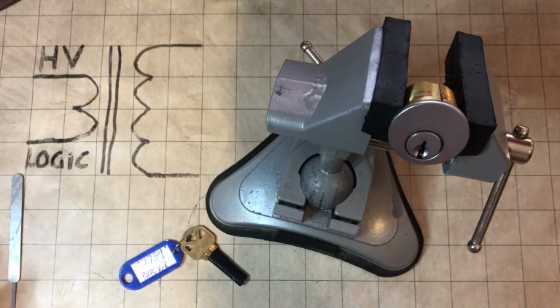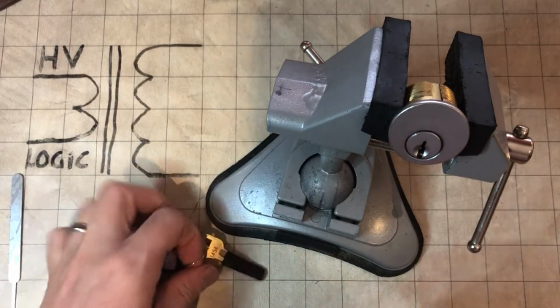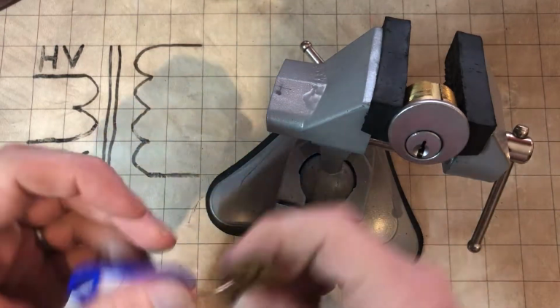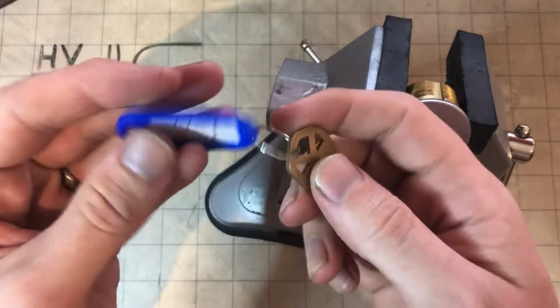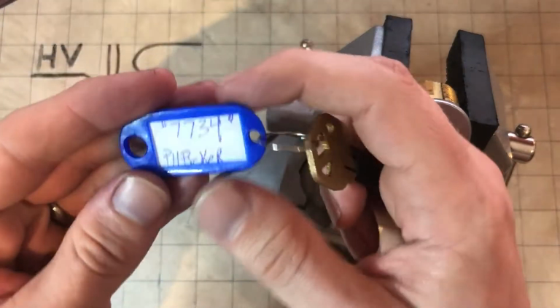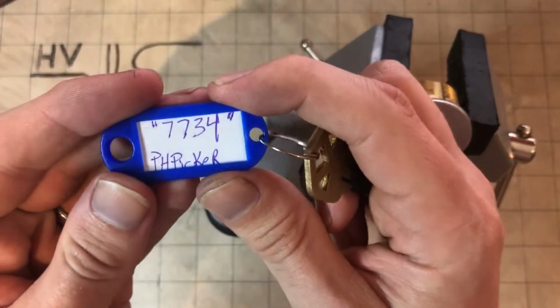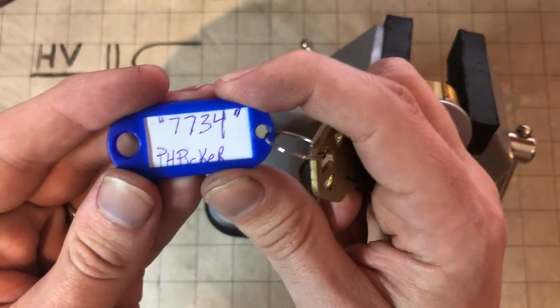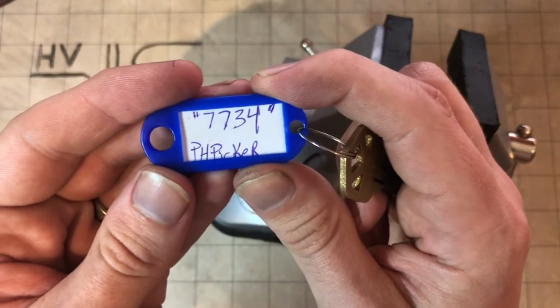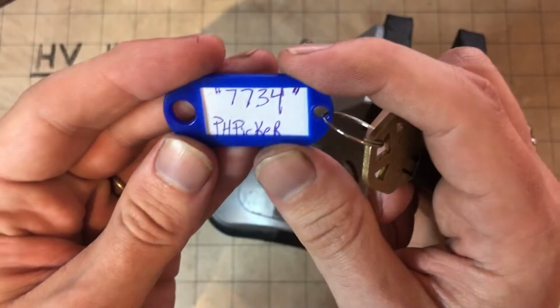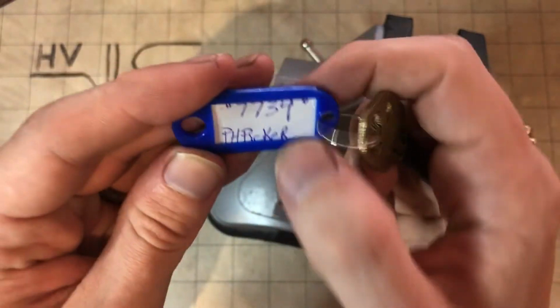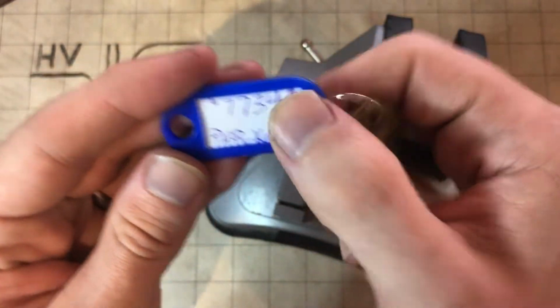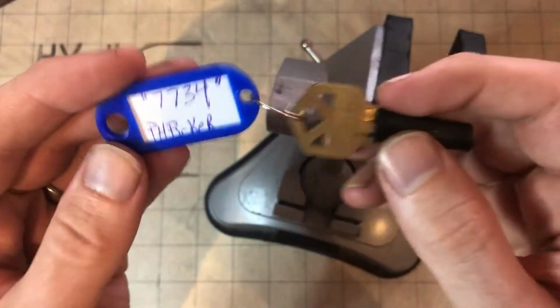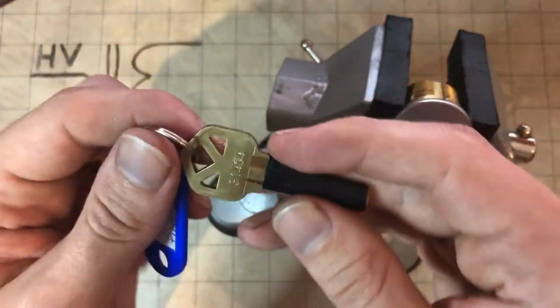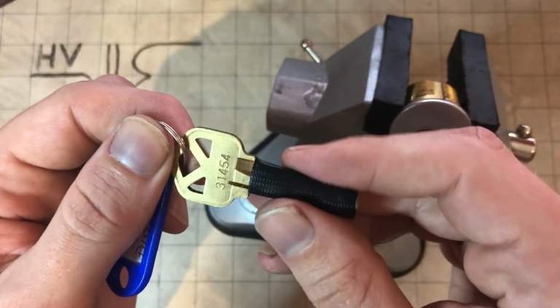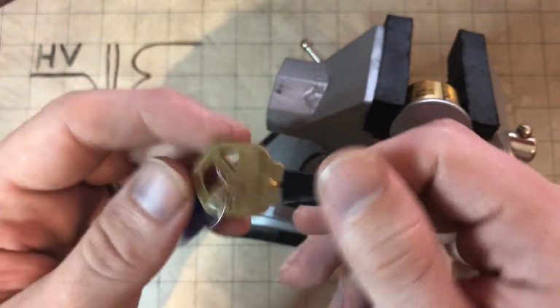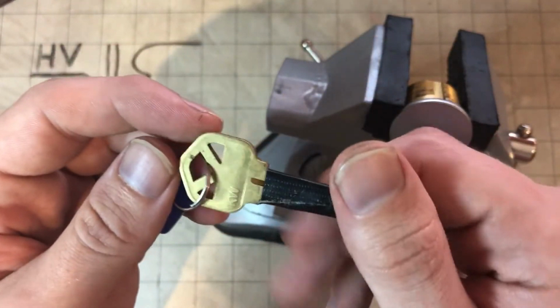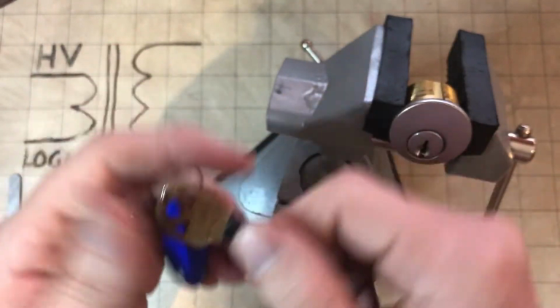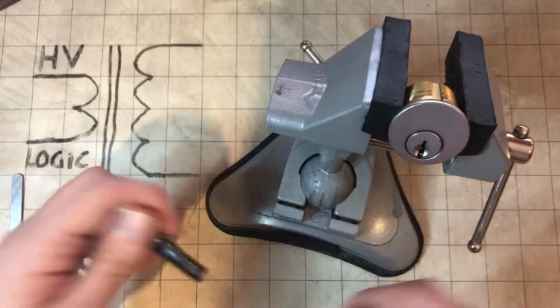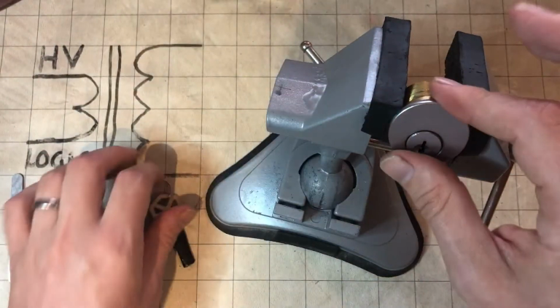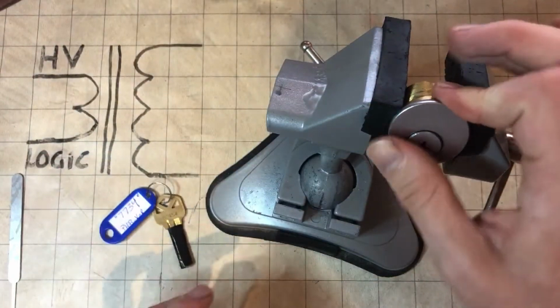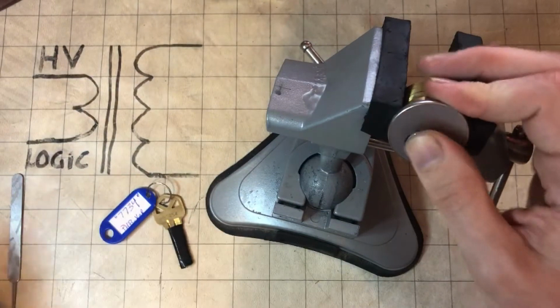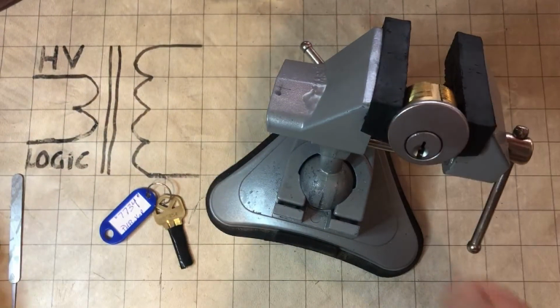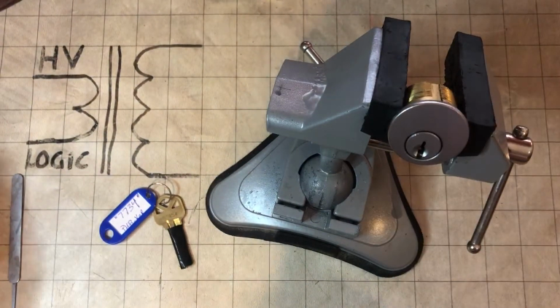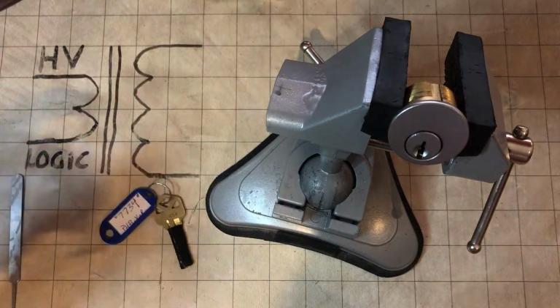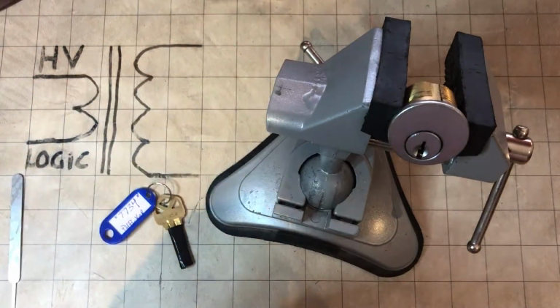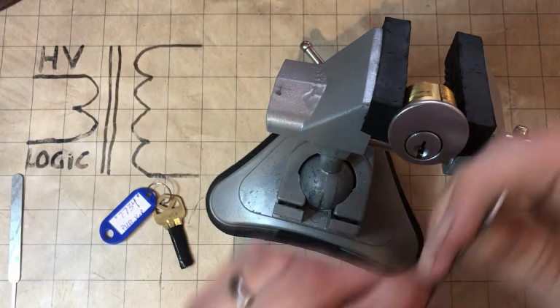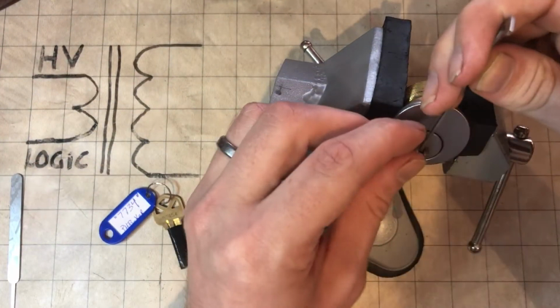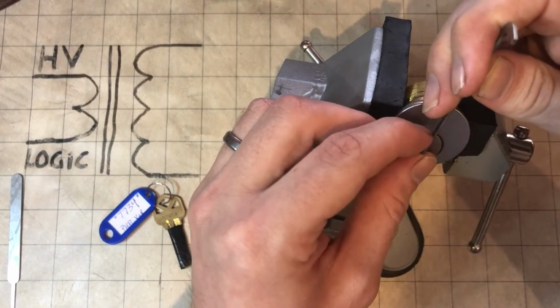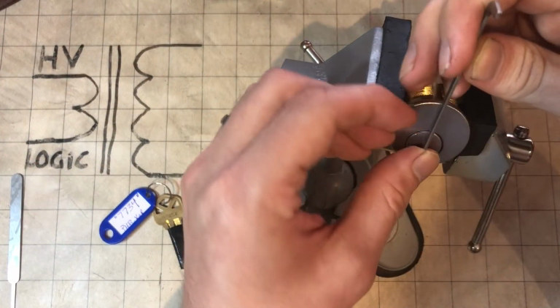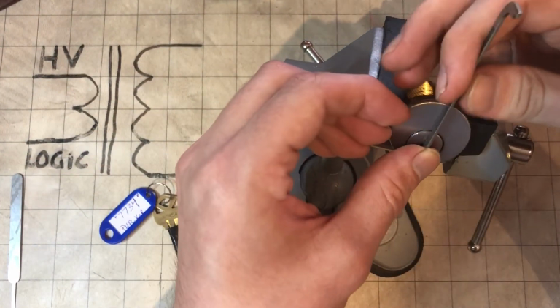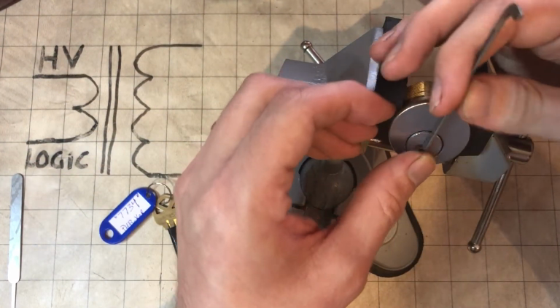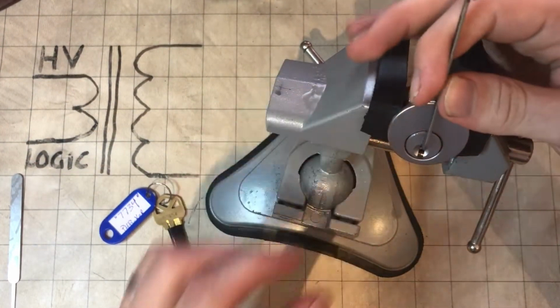I've got a challenge lock here, 7734 by PHPicker. It looks to be a Quick Set lock — nothing special on the outside of the lock. Let's see if it does good.